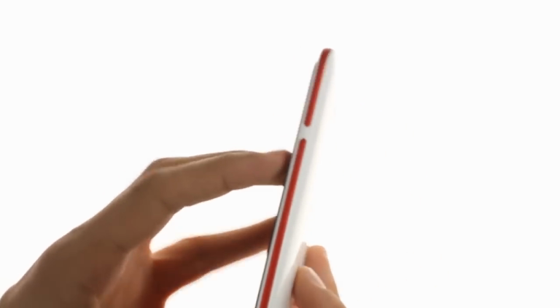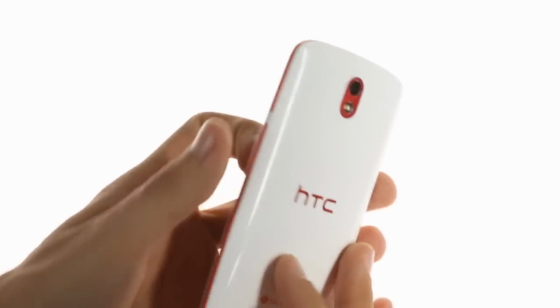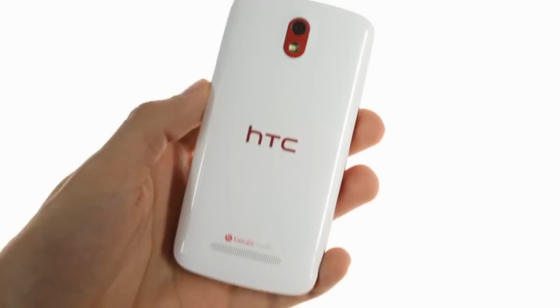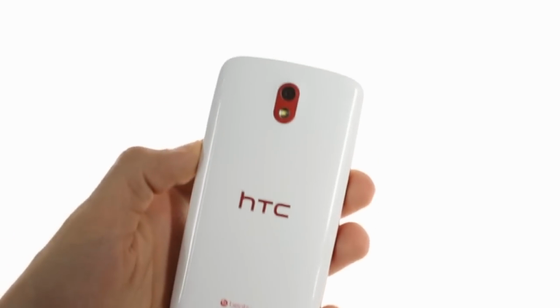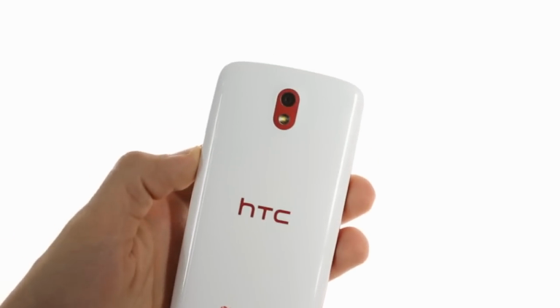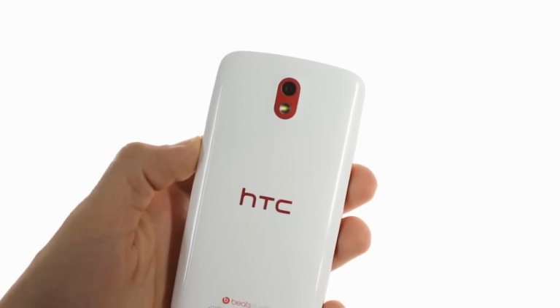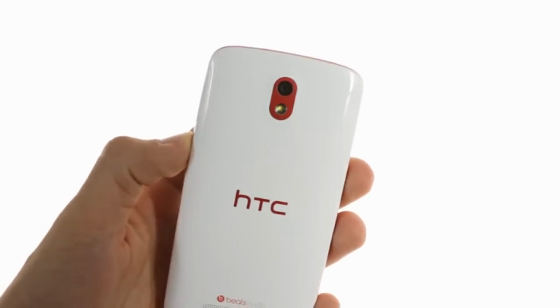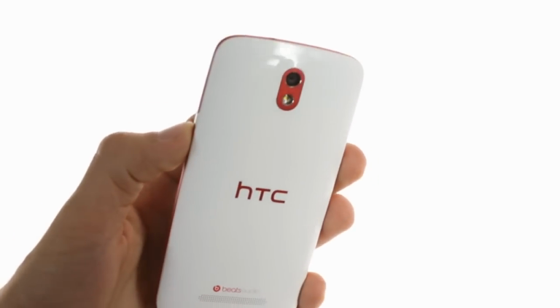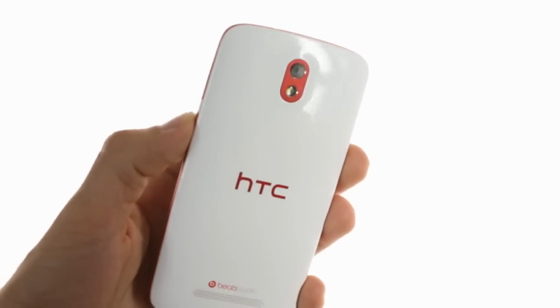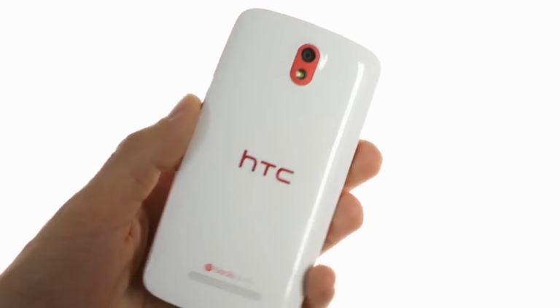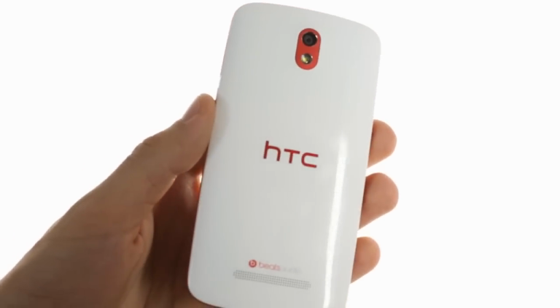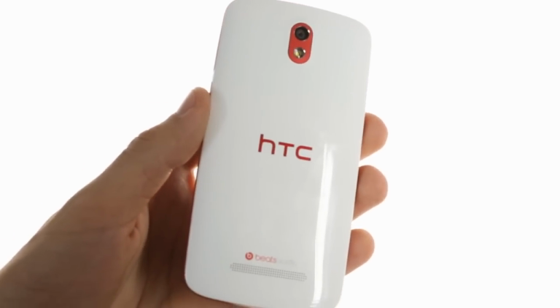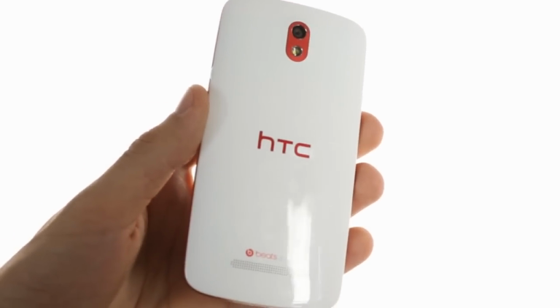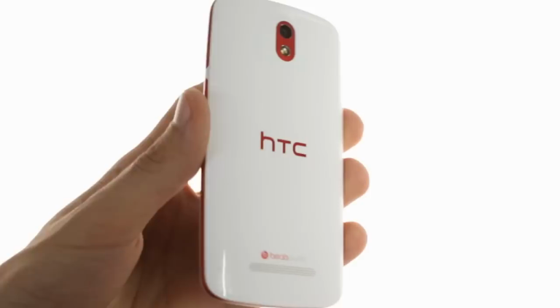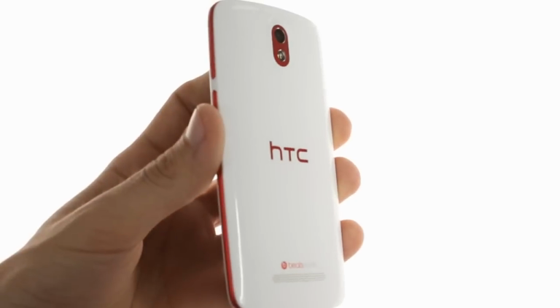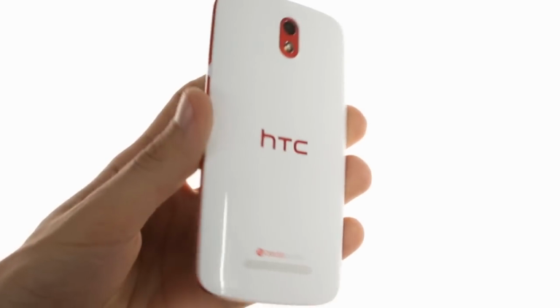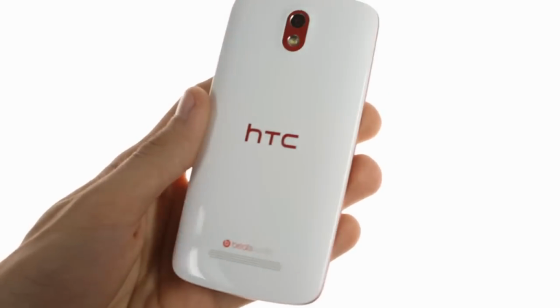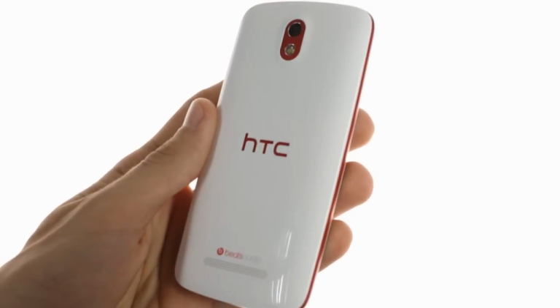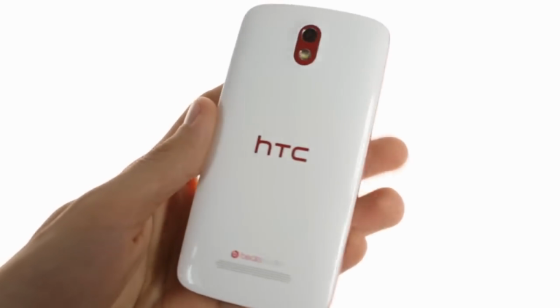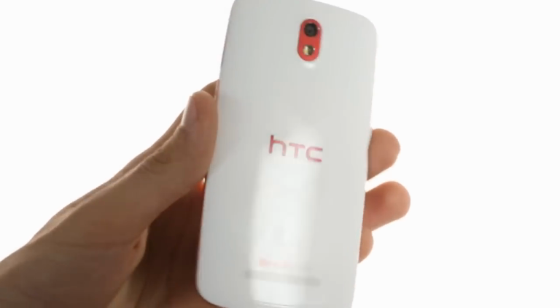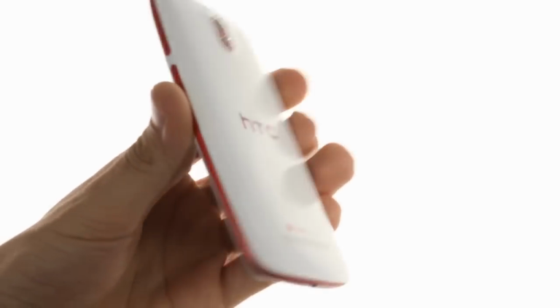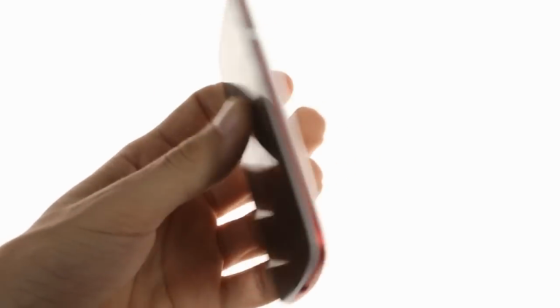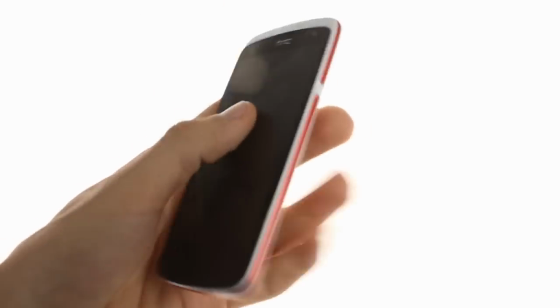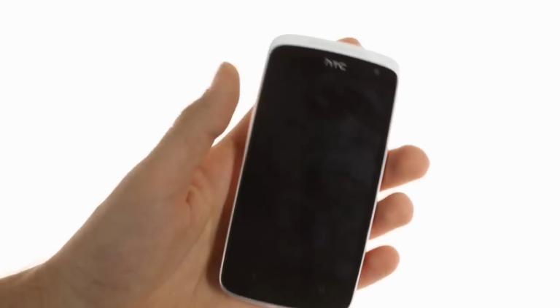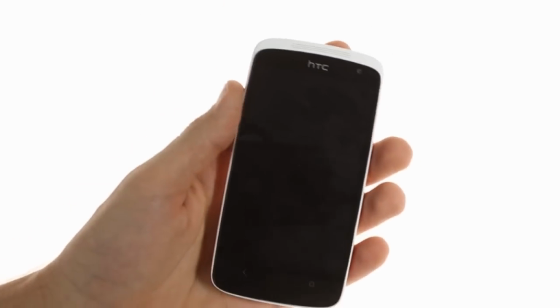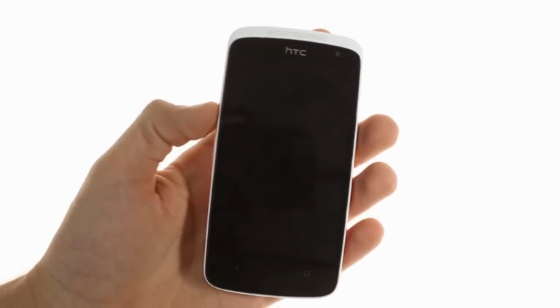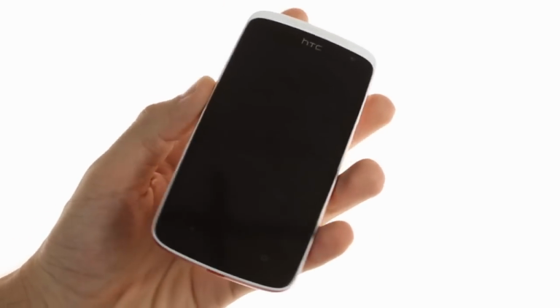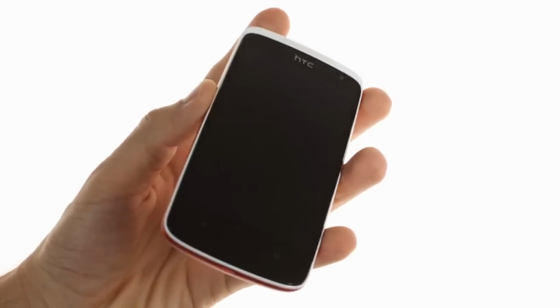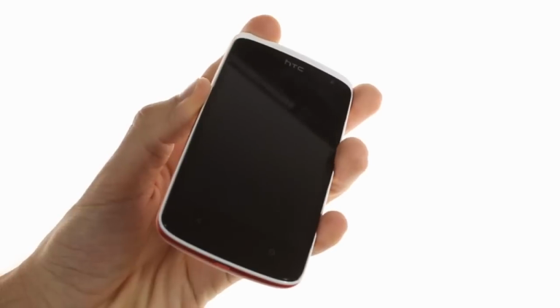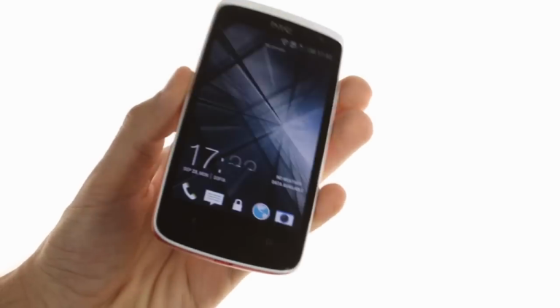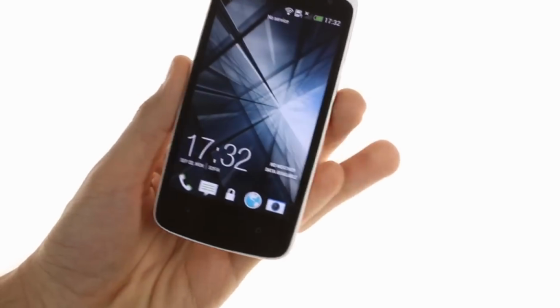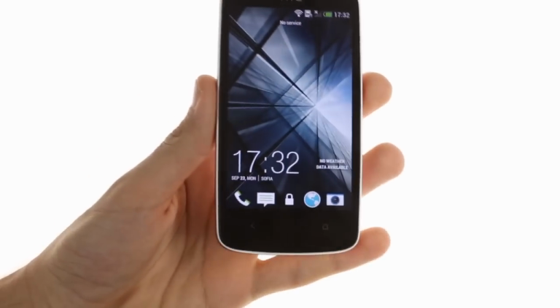The back also sports an 8-megapixel snapper with LED flash accented in red, as well as the HTC logo, again done in red. Below the display is the capacitive duo of back and home buttons that HTC devices support these days.